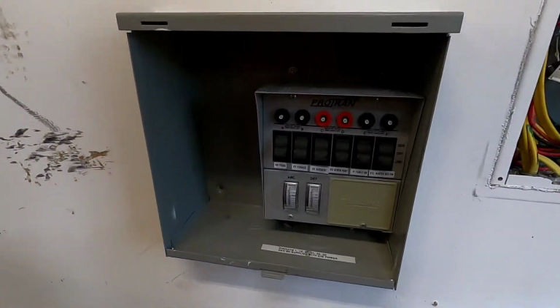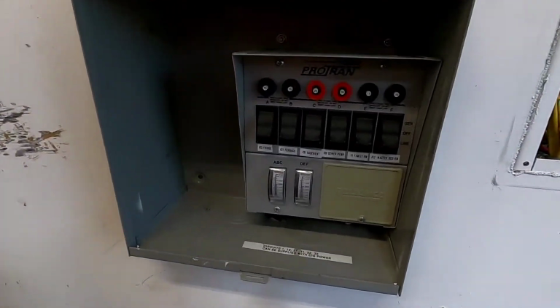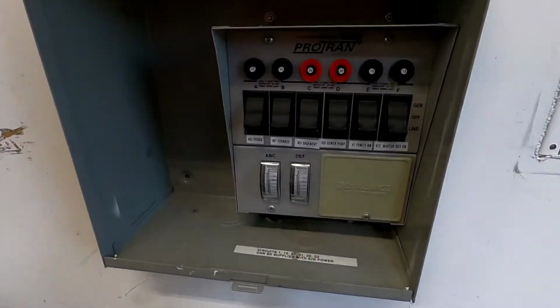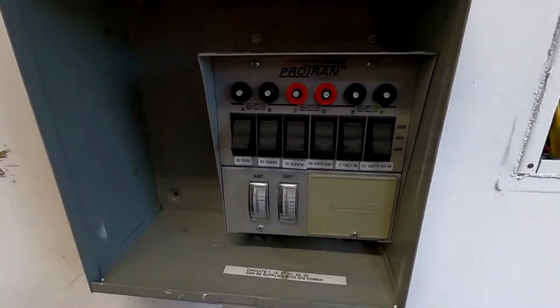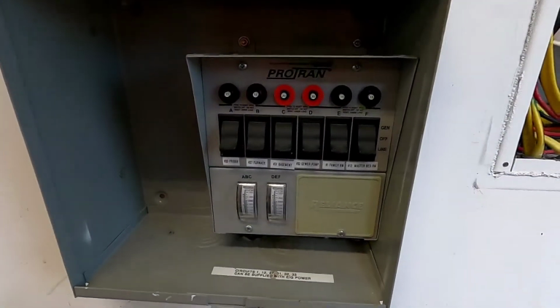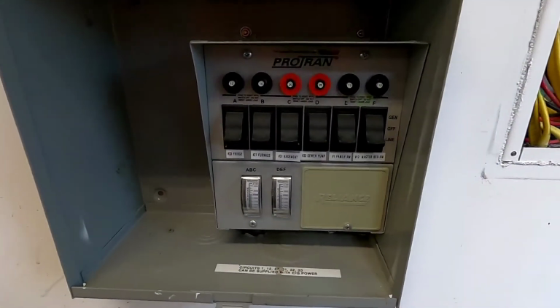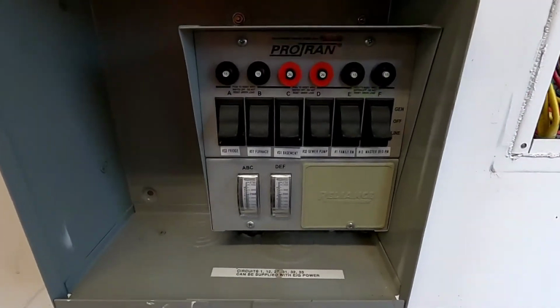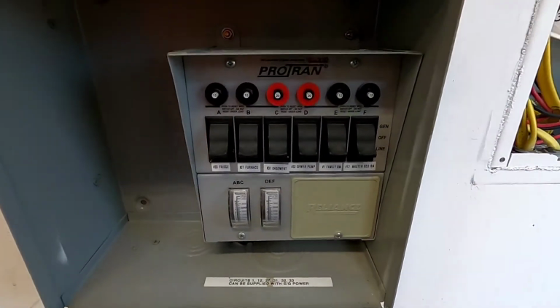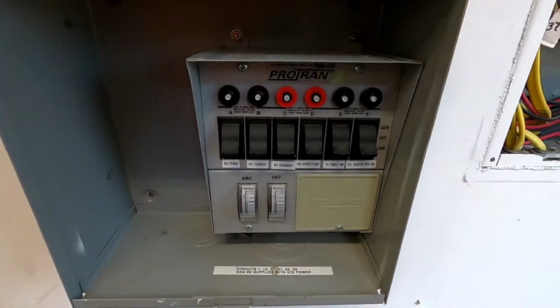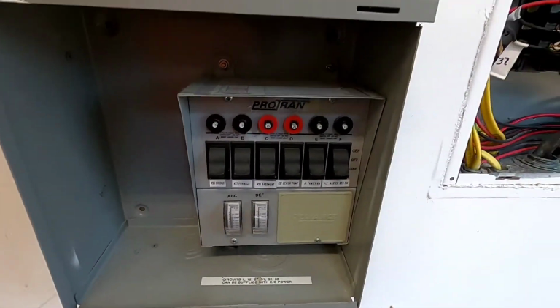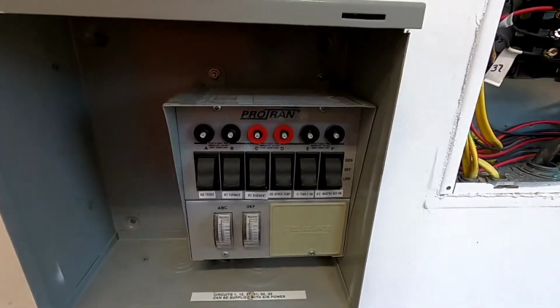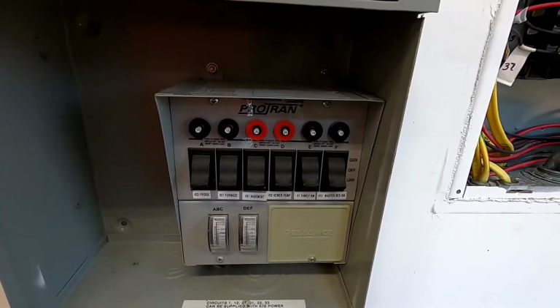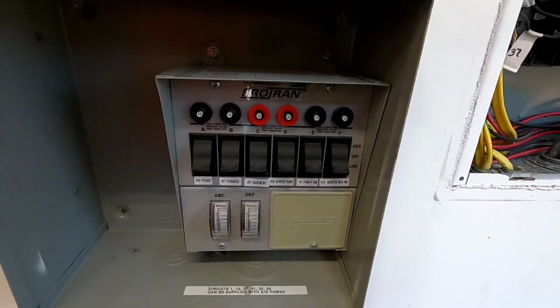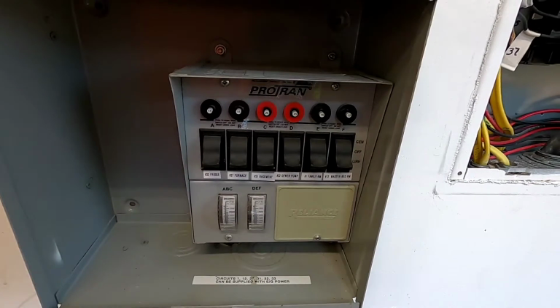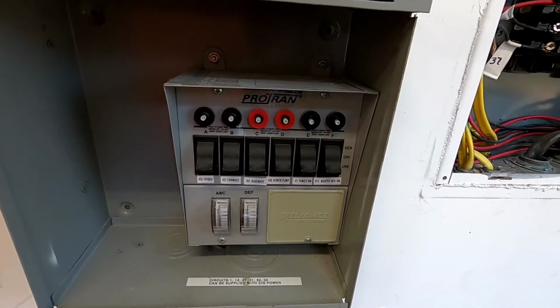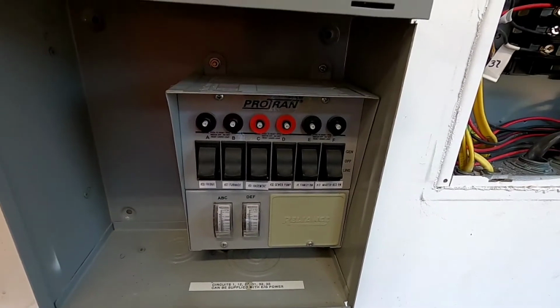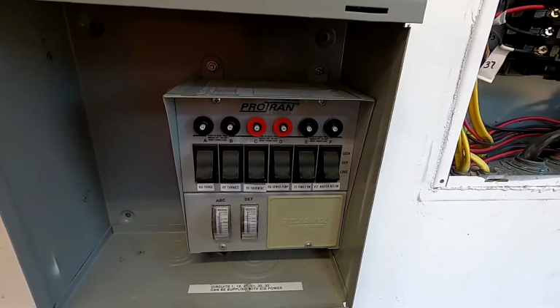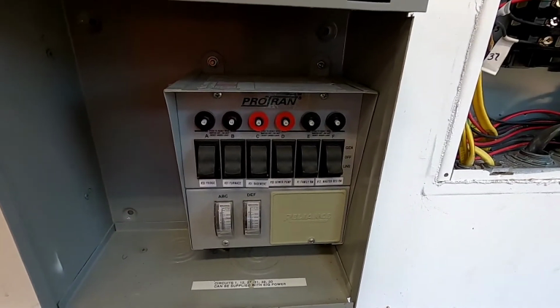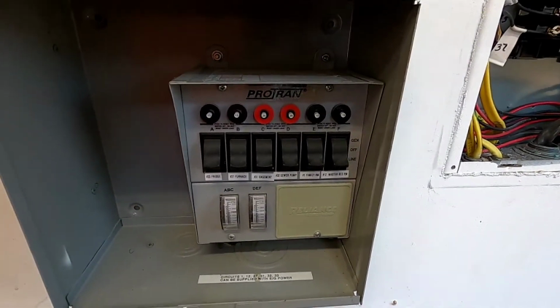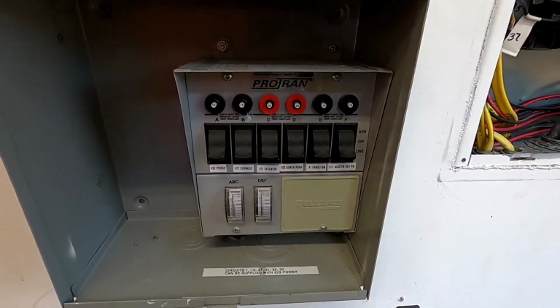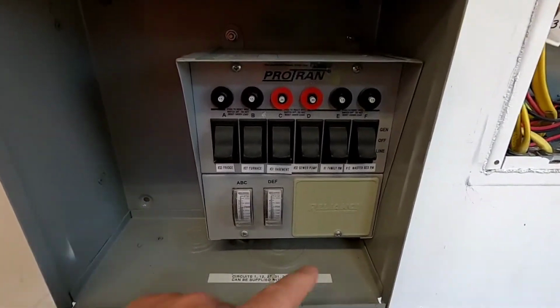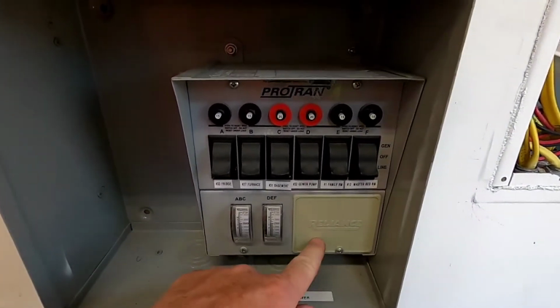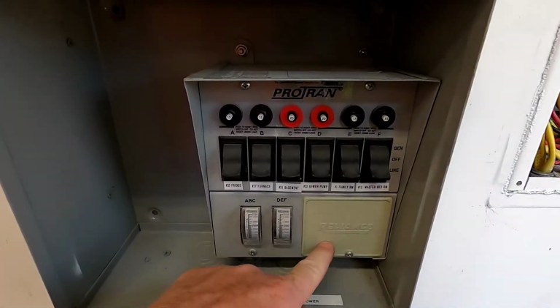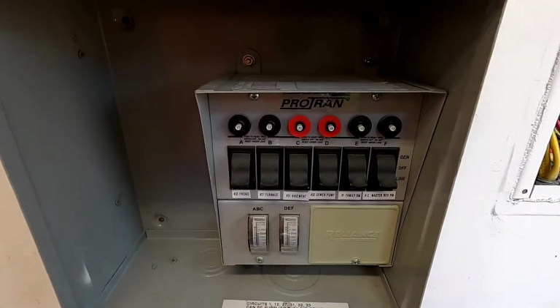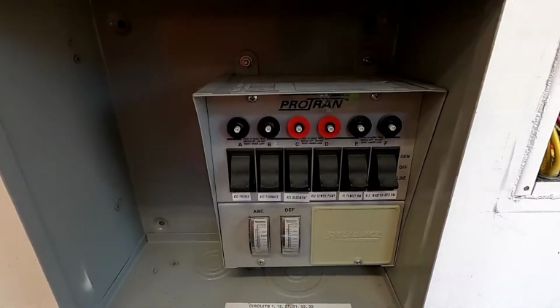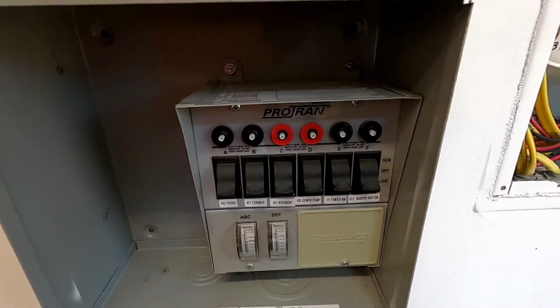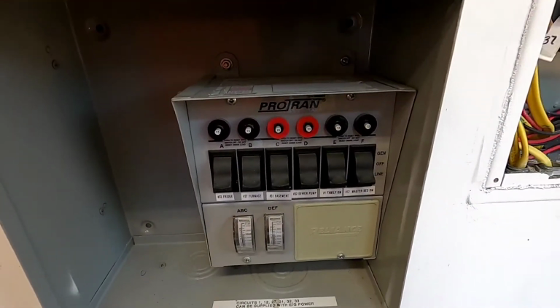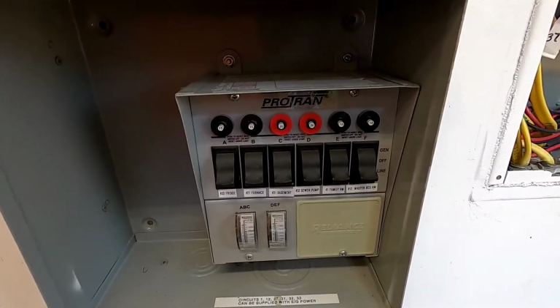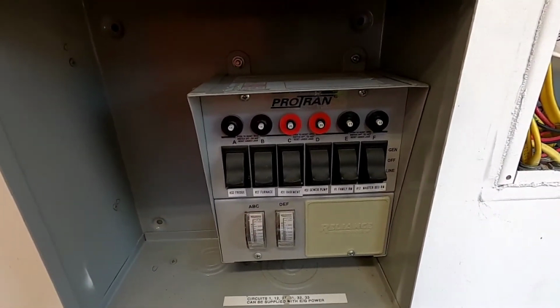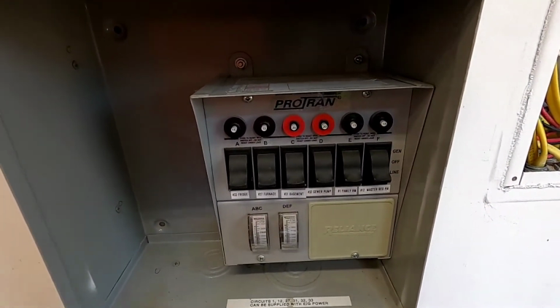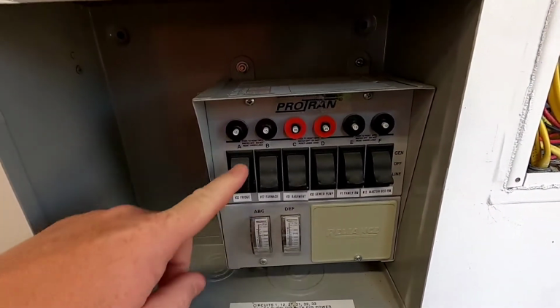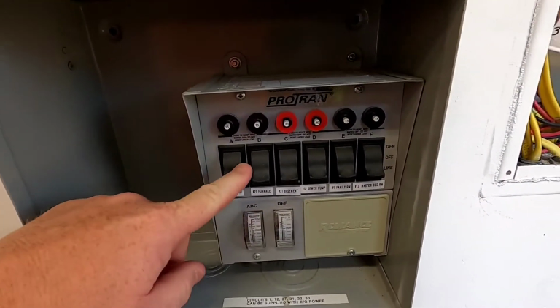Hello everyone, this is Just a Dad. I'm going to do a really quick explanation and kind of a review on this Reliance generator switch panel.